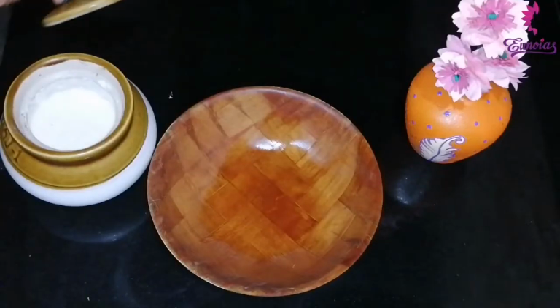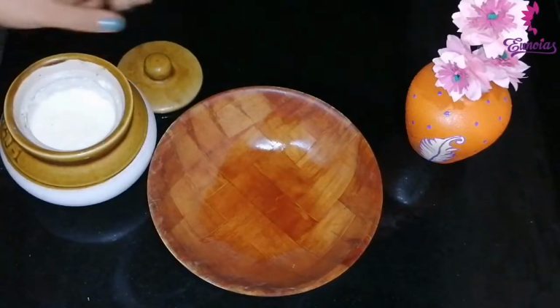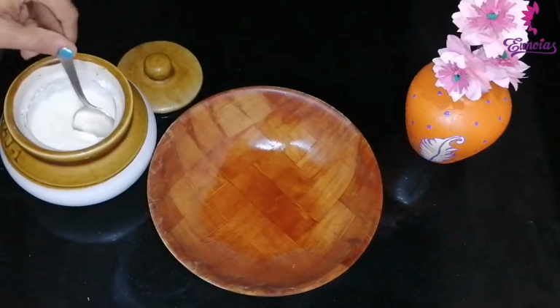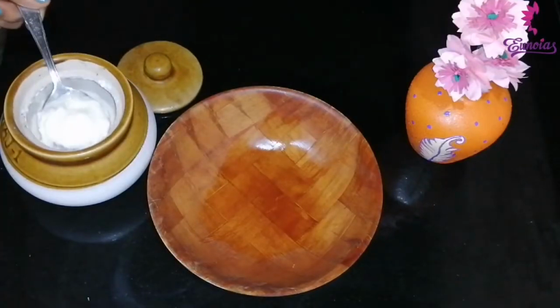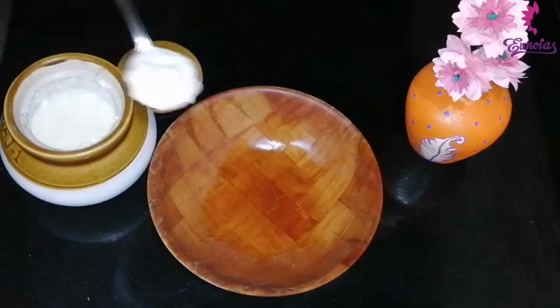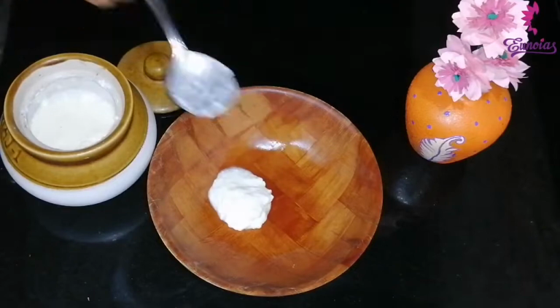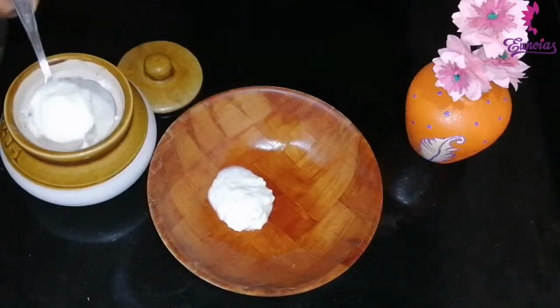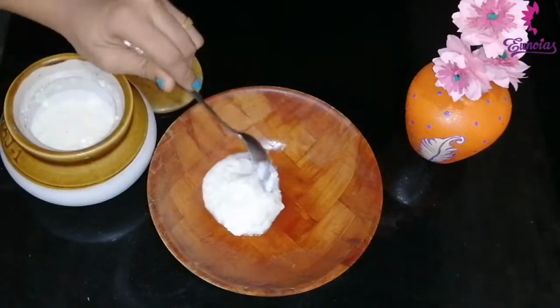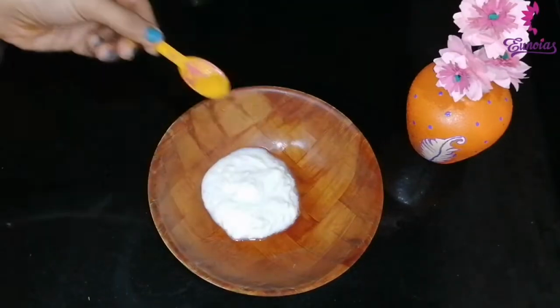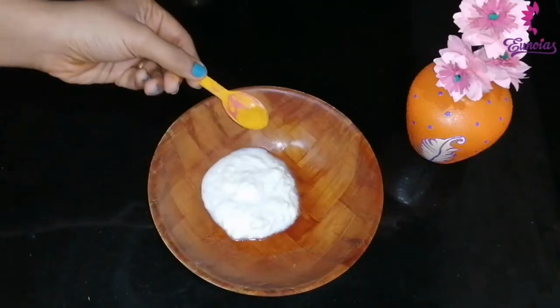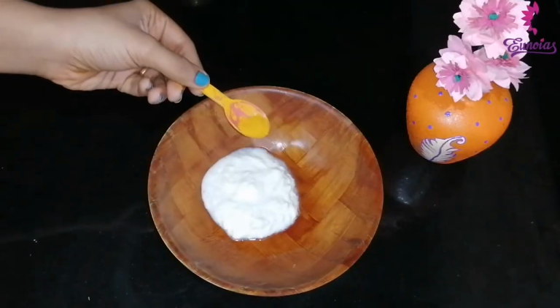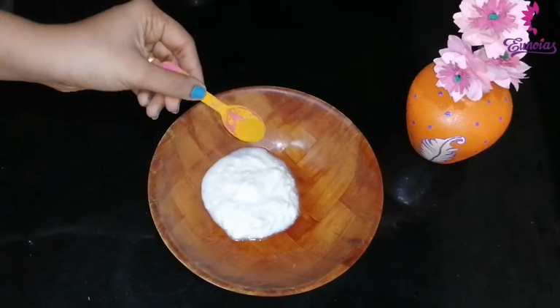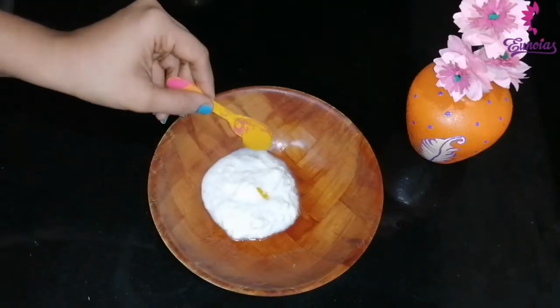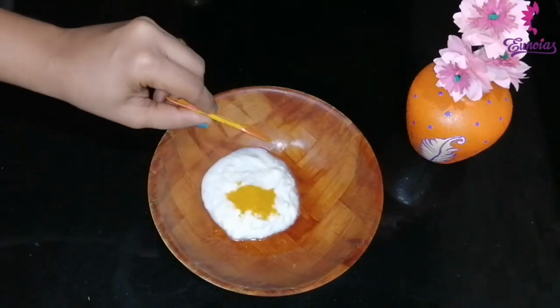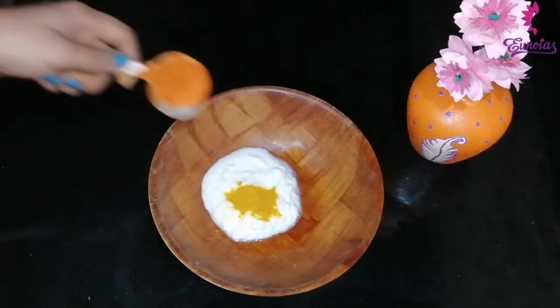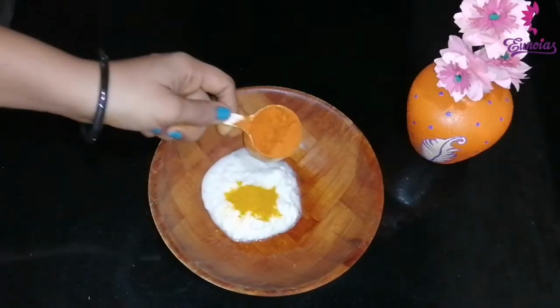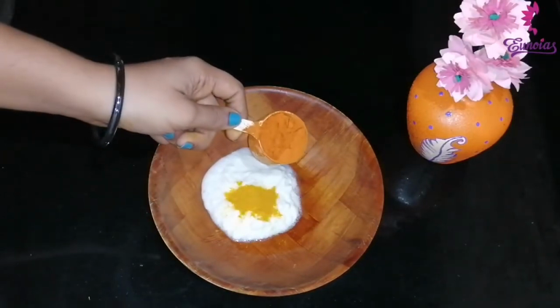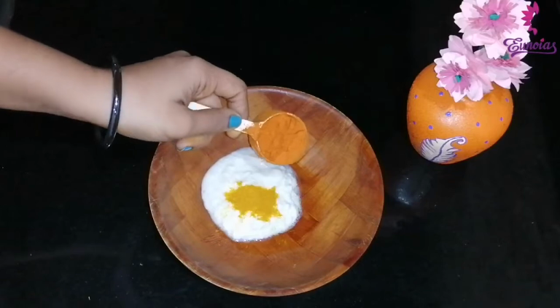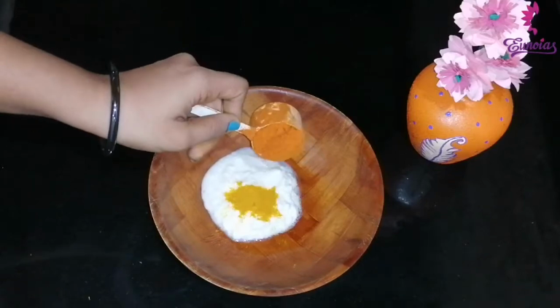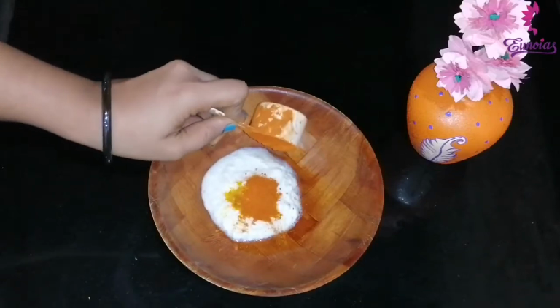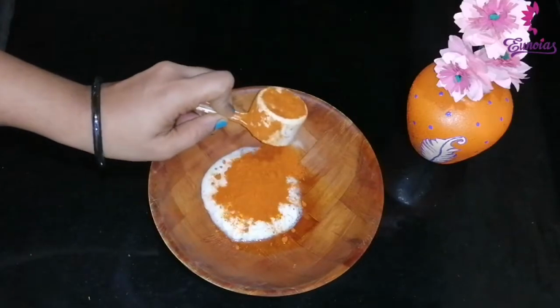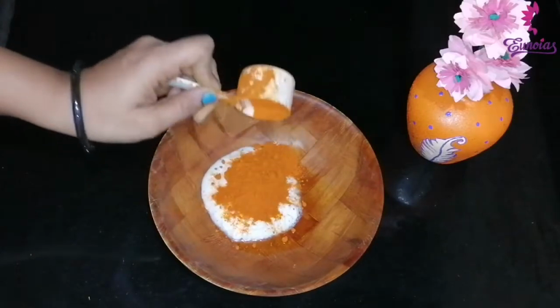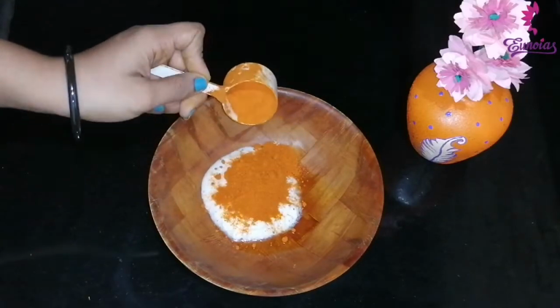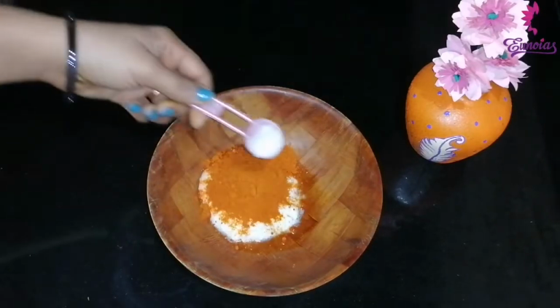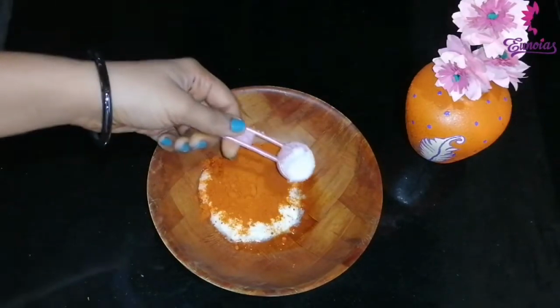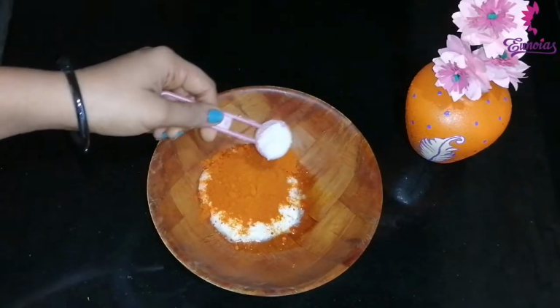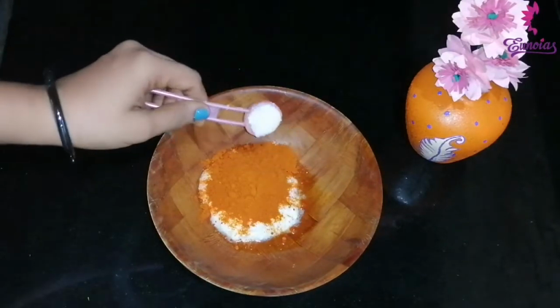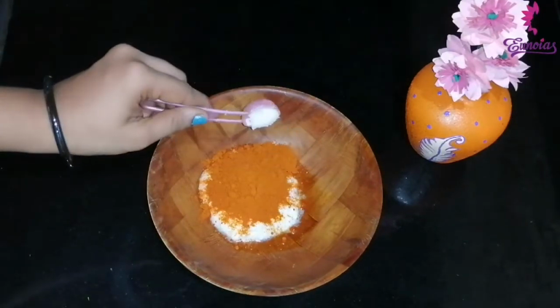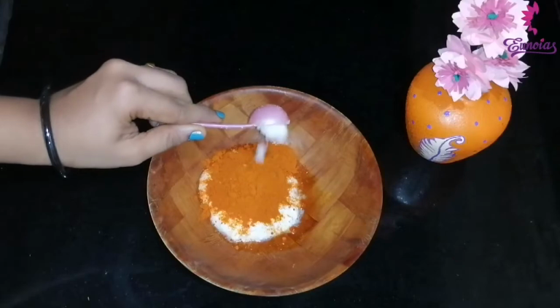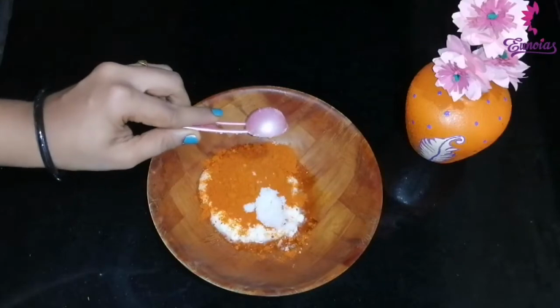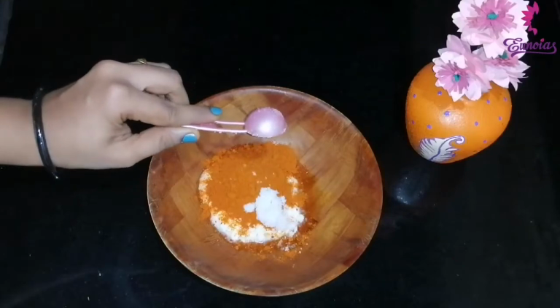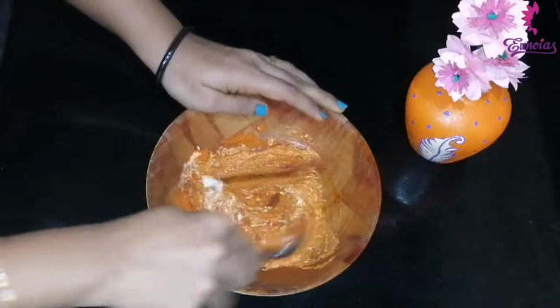In this bowl, add 2 tablespoons of flour. Add 1 teaspoon of flour, 1 tablespoon of flour, 1 teaspoon of flour. Mix it like this.